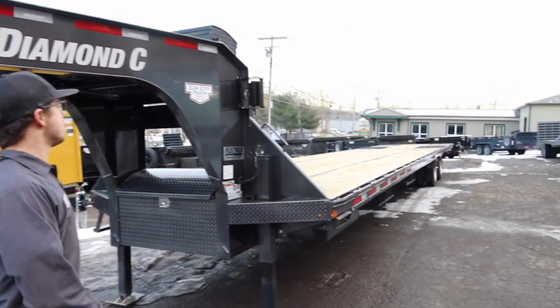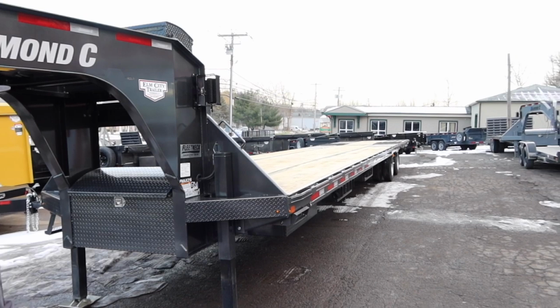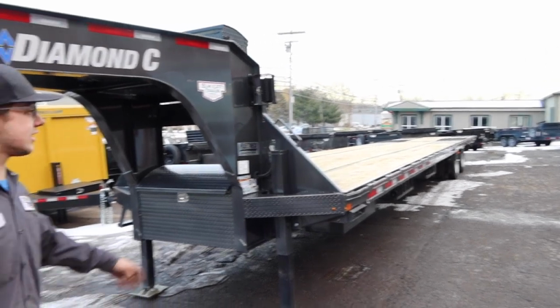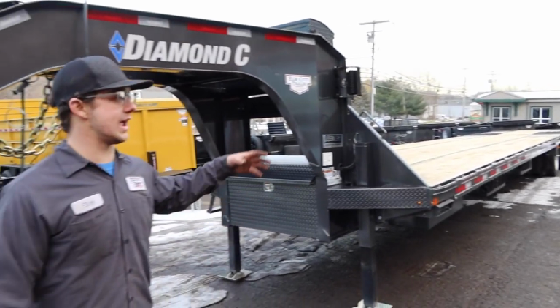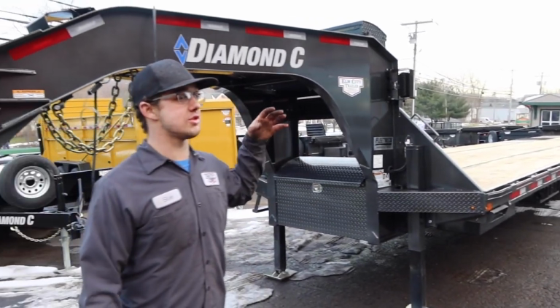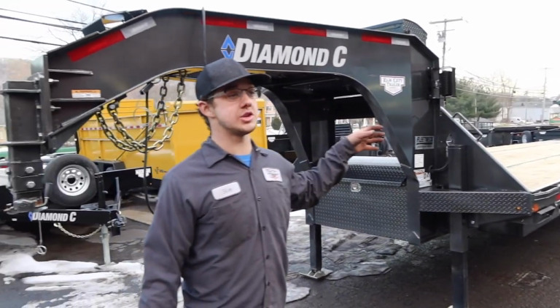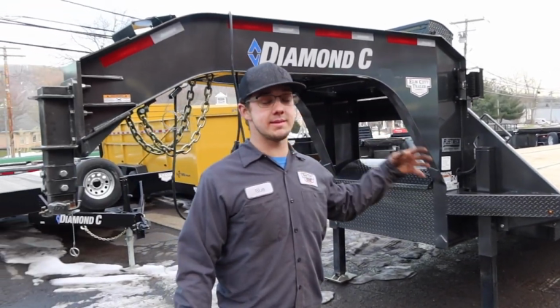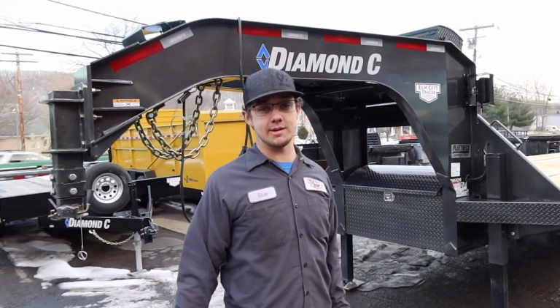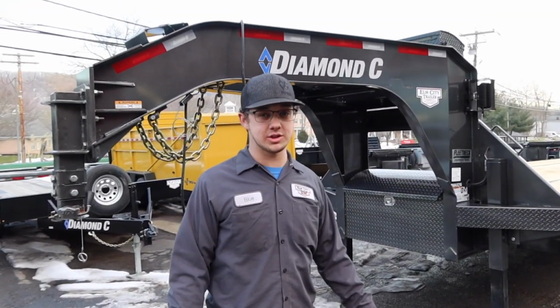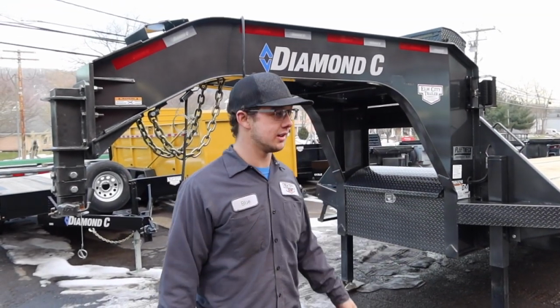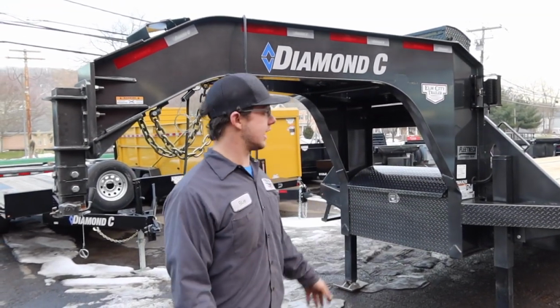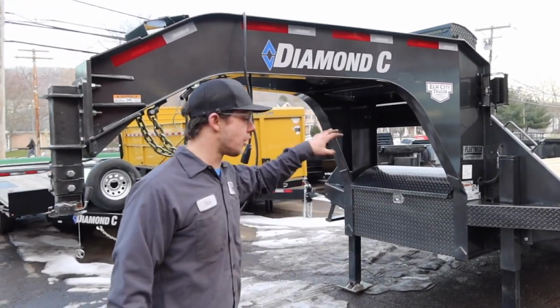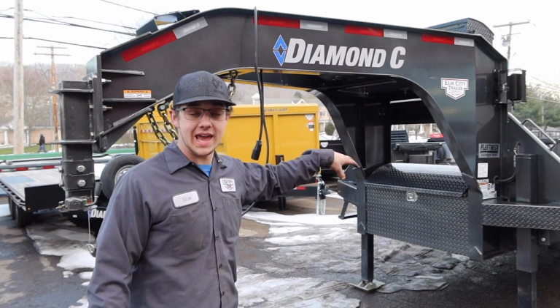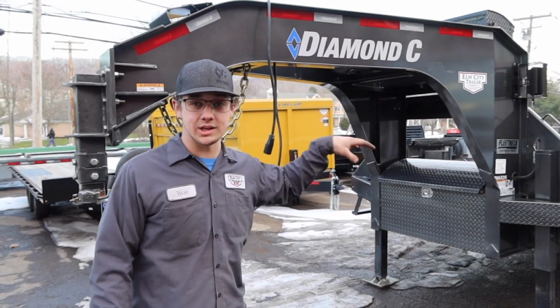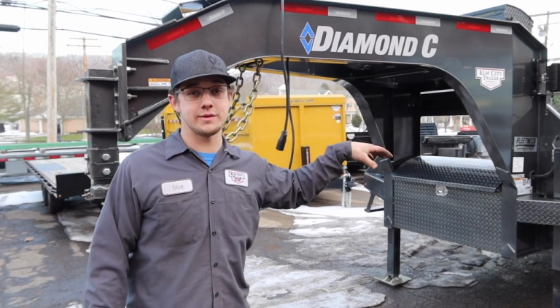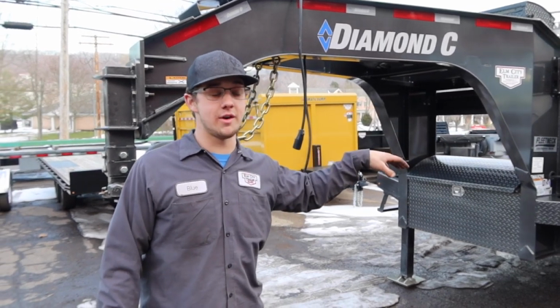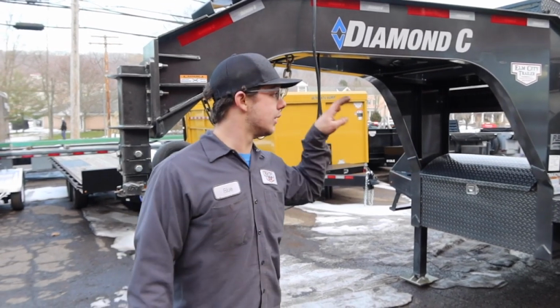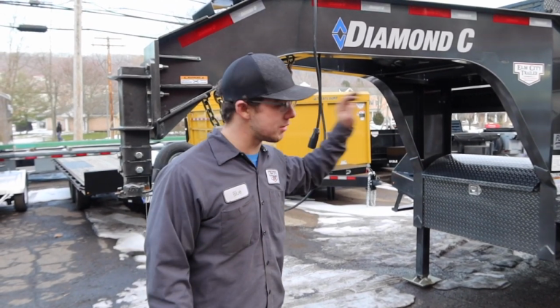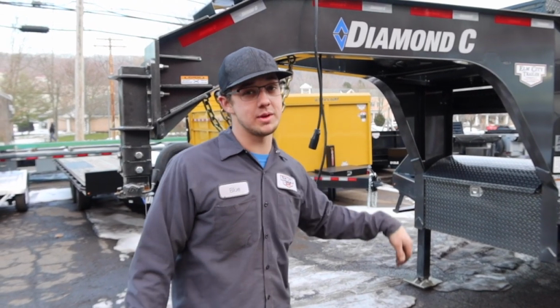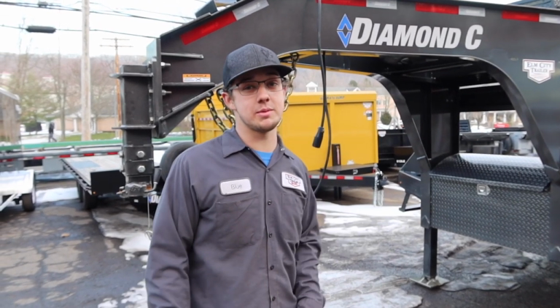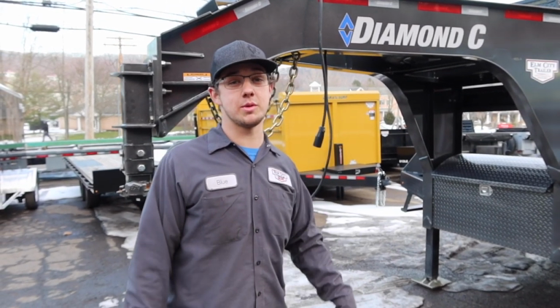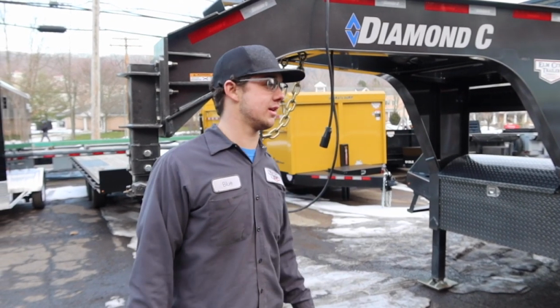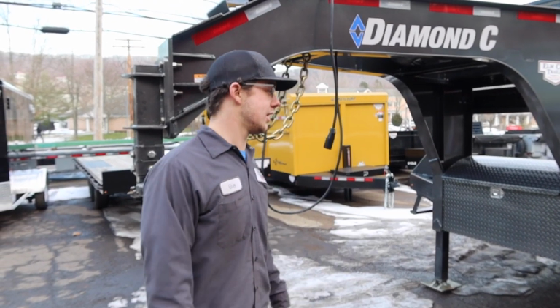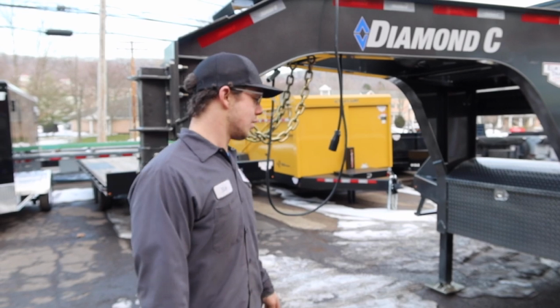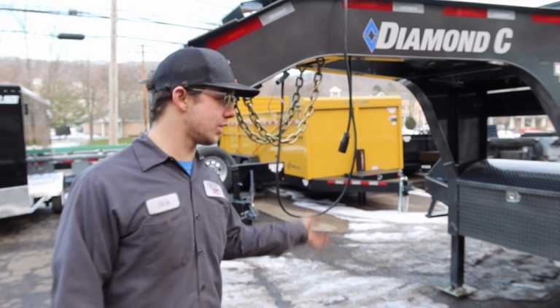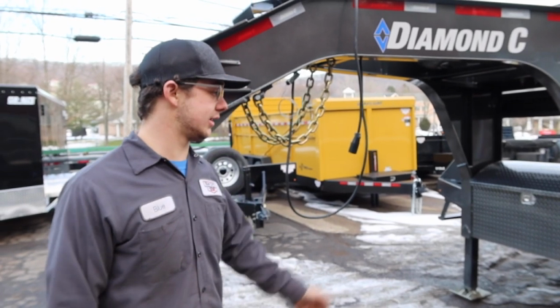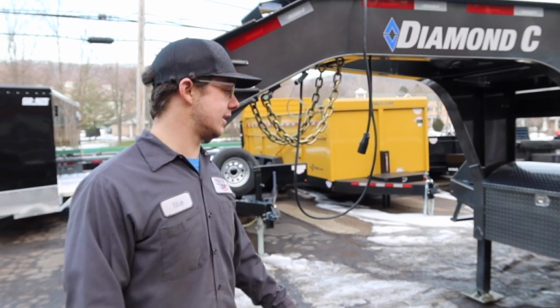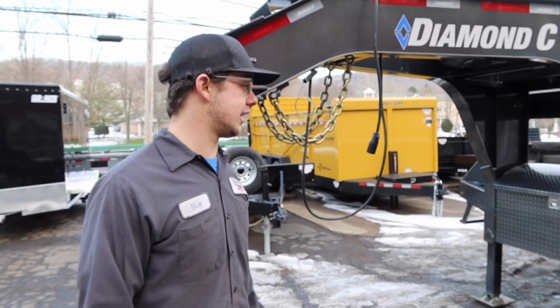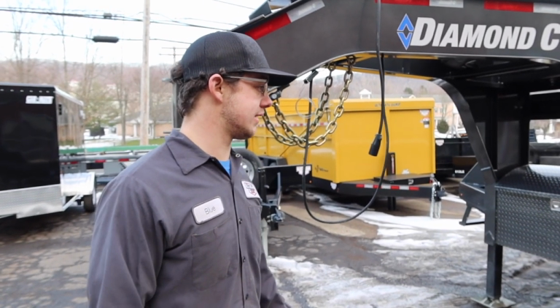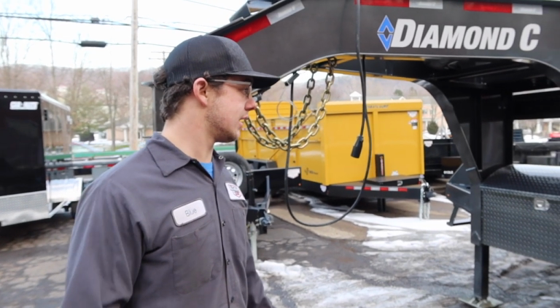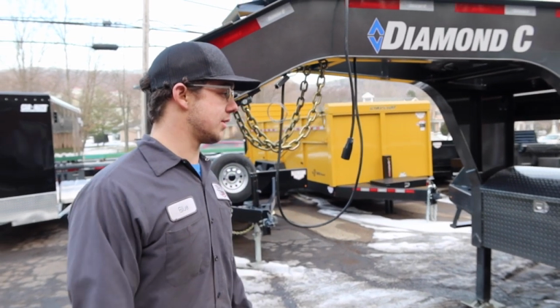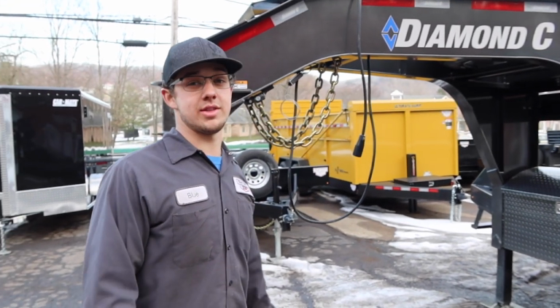This is Diamond Sea's new engineer beam they came out with last year. This is the 40k package, 44 foot with all the bells and whistles — pretty sweet trailer. We'll go through the whole thing right now and check it all out, see what you guys think.